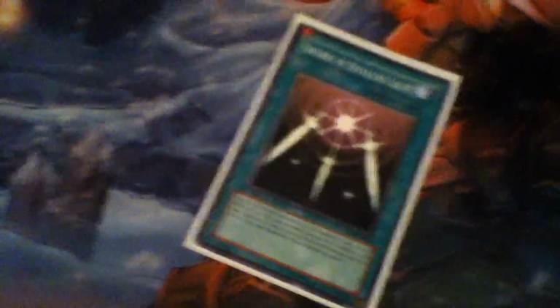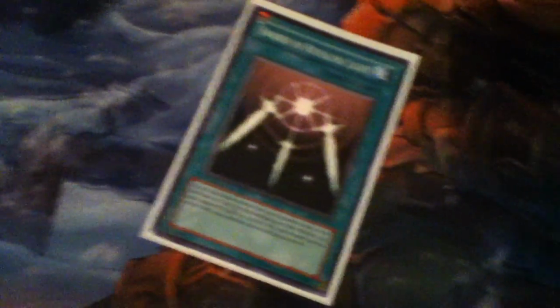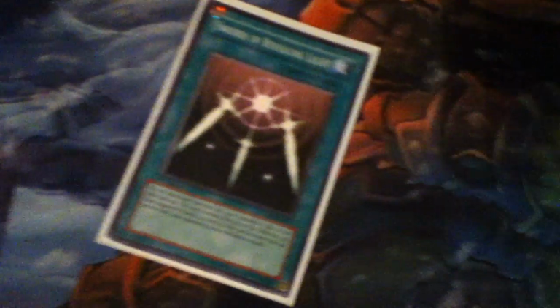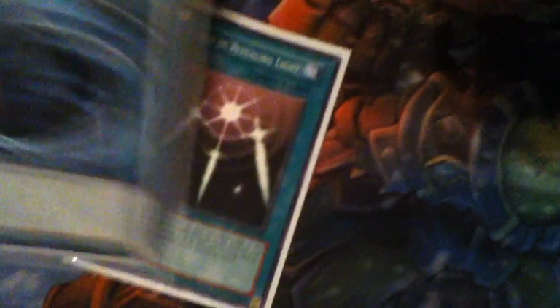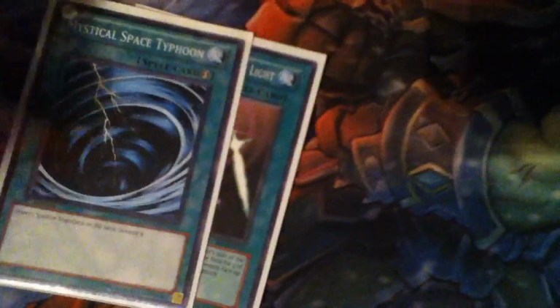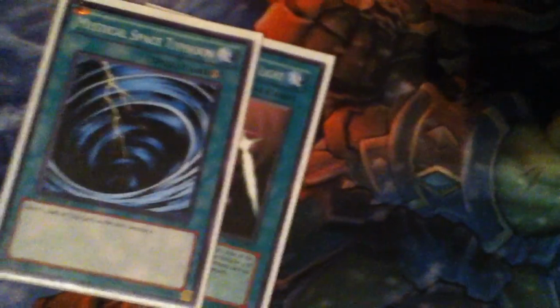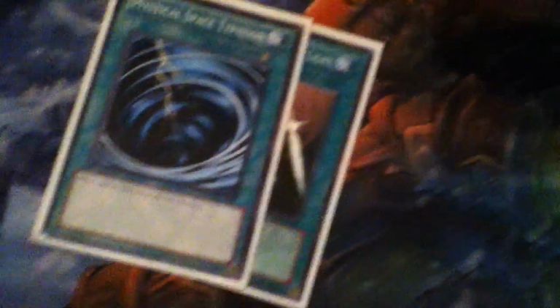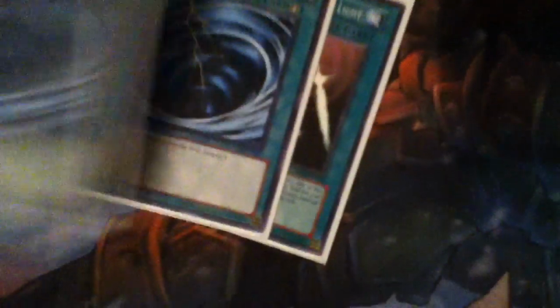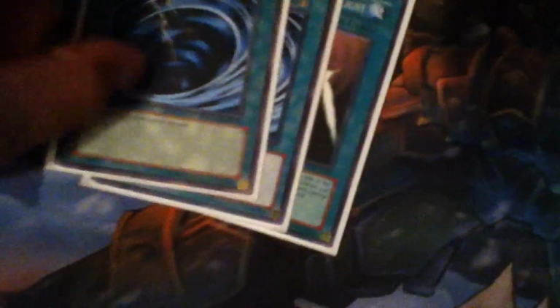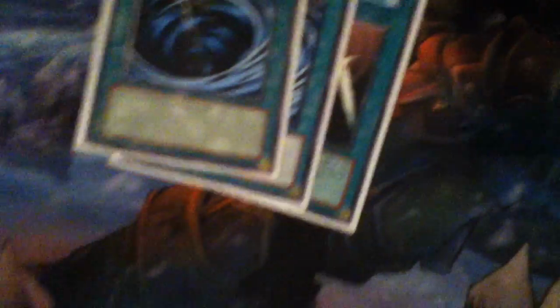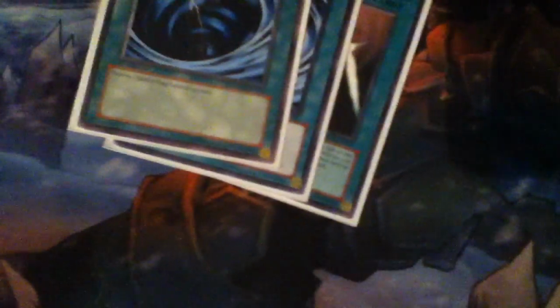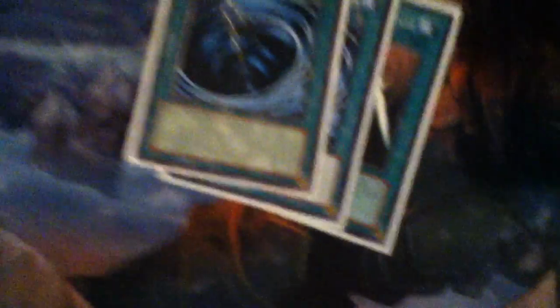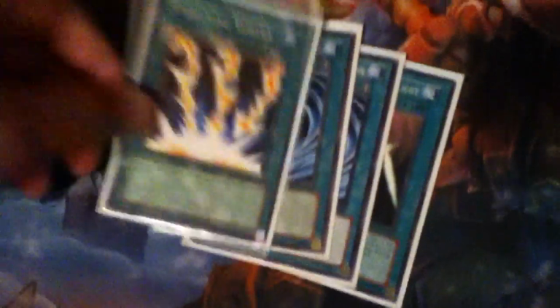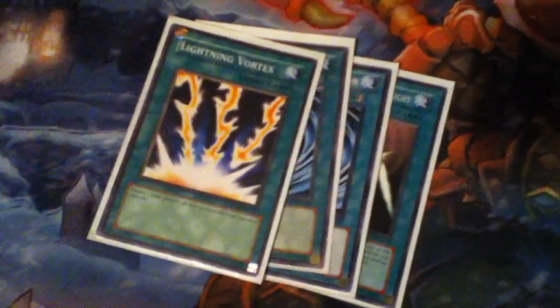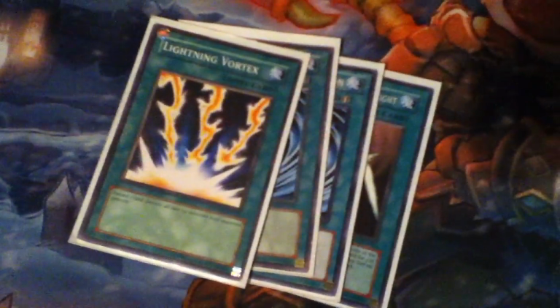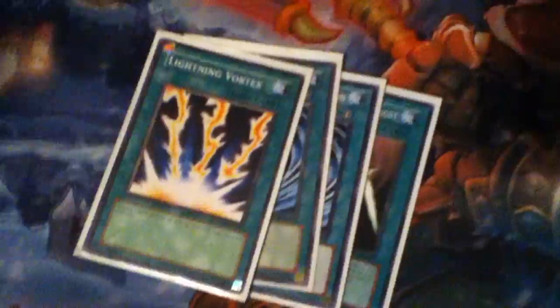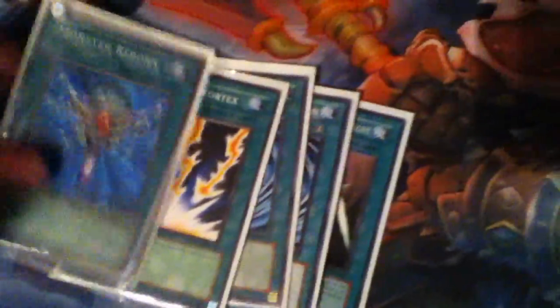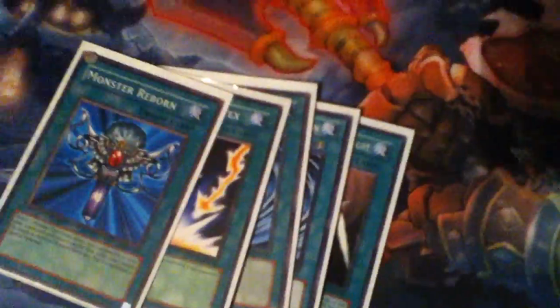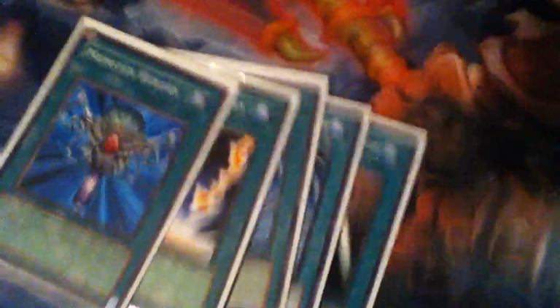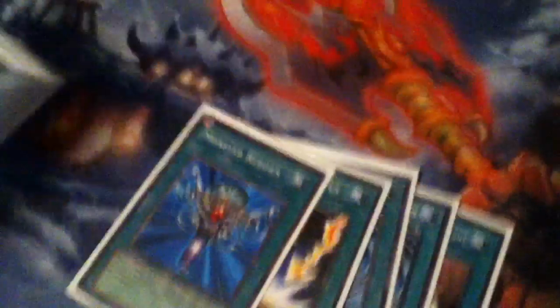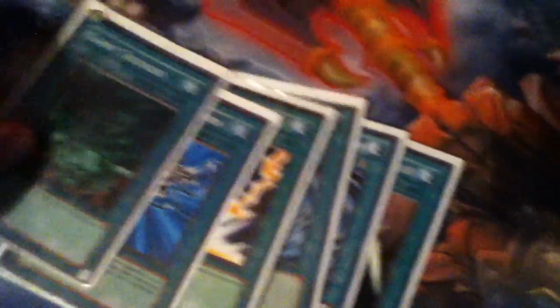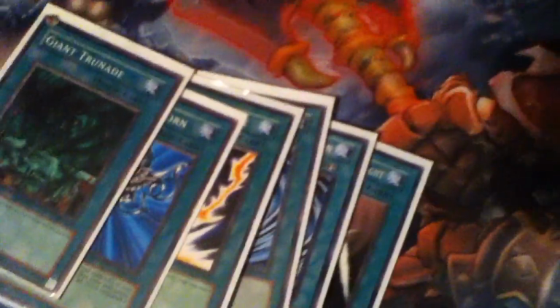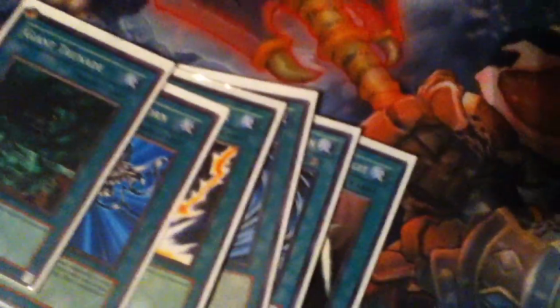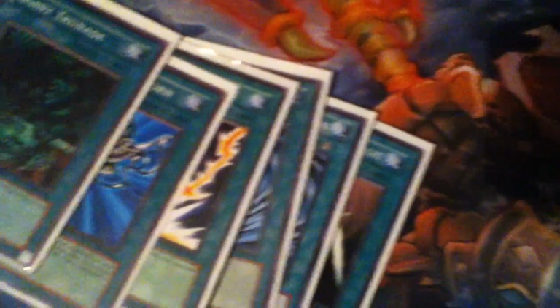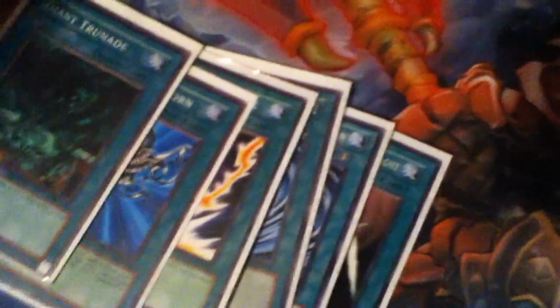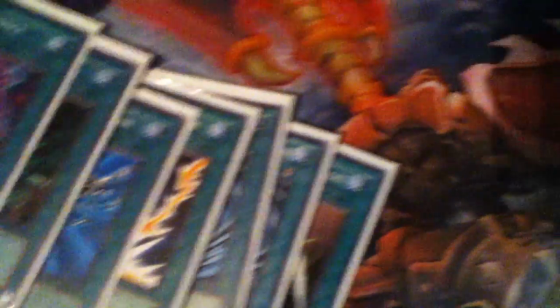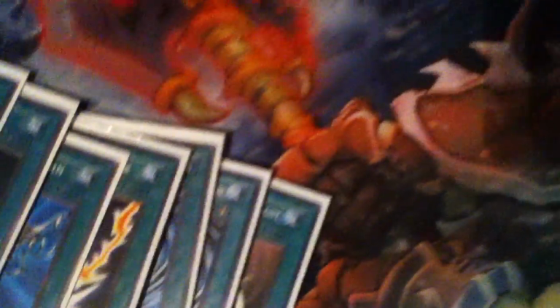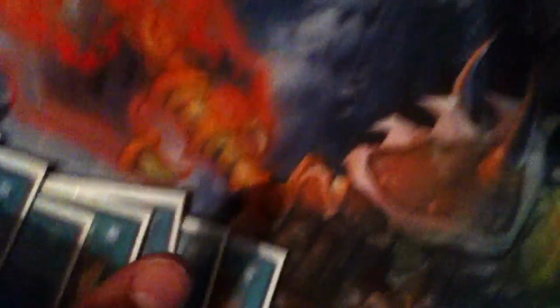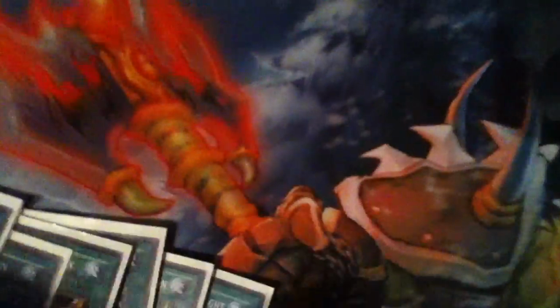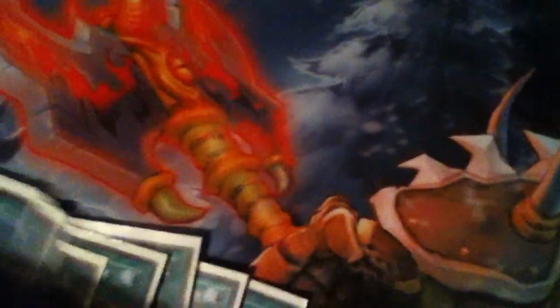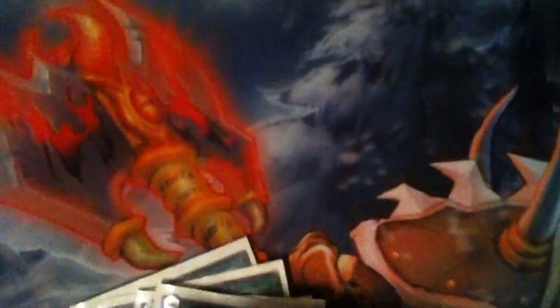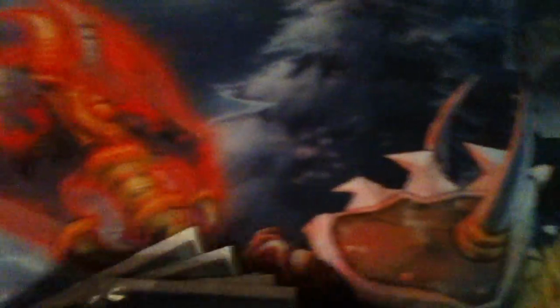Staples: Swords of Revealing Light, two MSTs, Lightning Vortex, Monster Reborn, Torrential Tribute, Pot of Avarice — you know, it recycles the Monarchs.